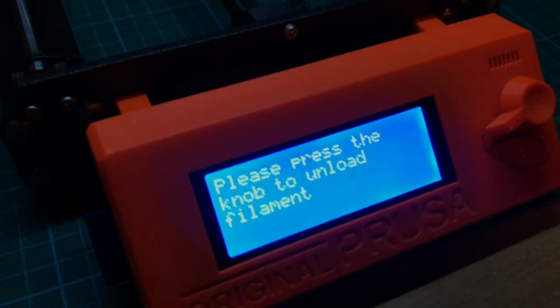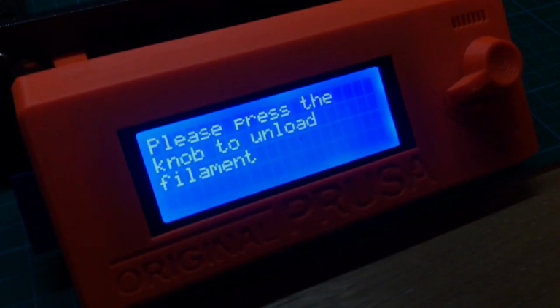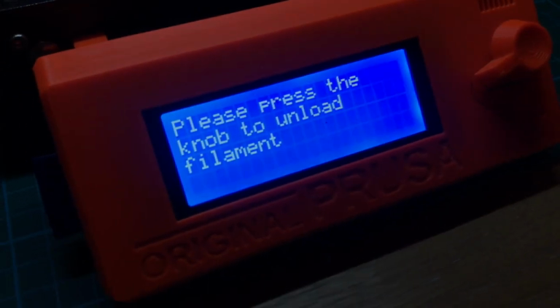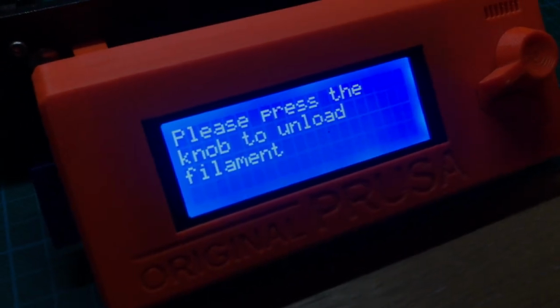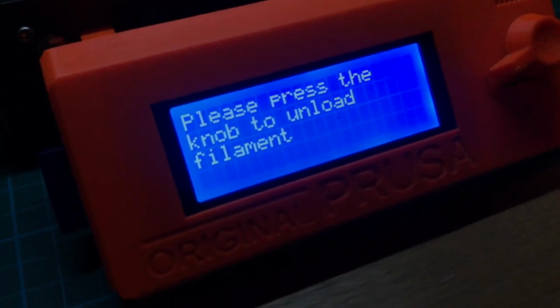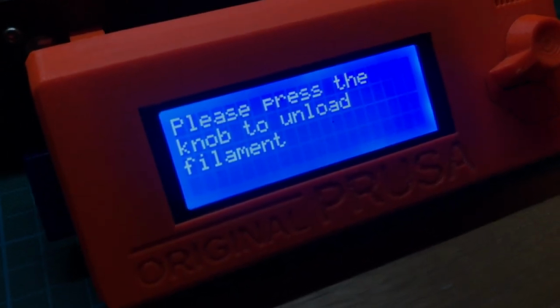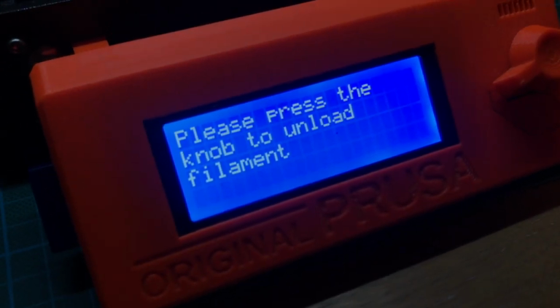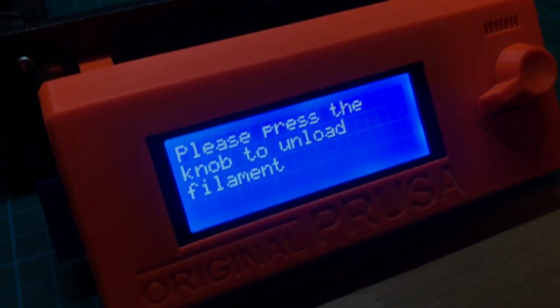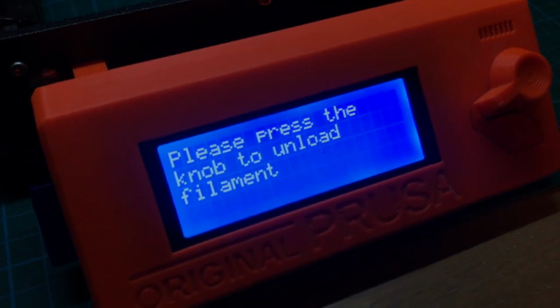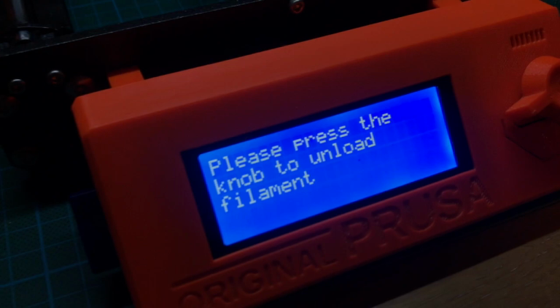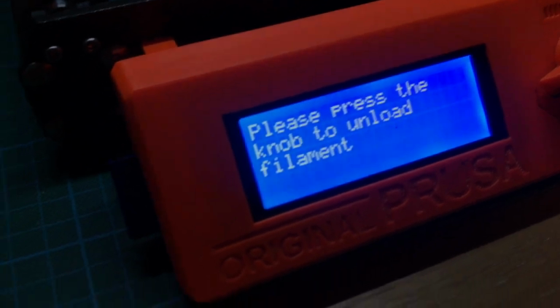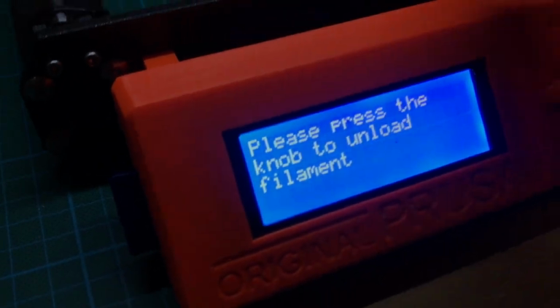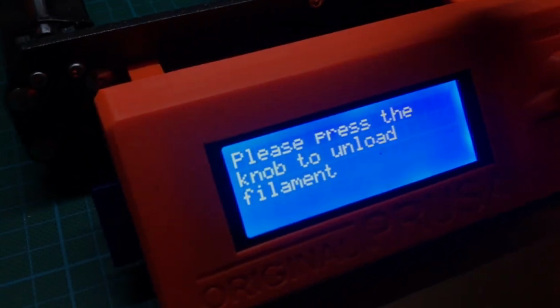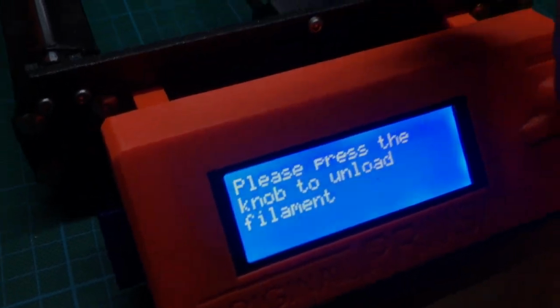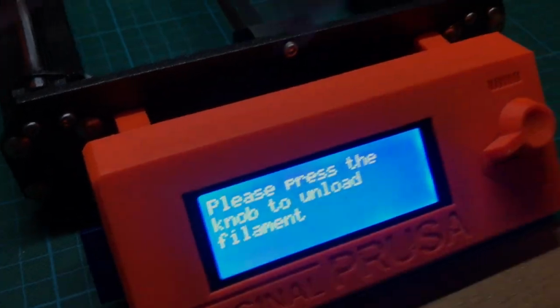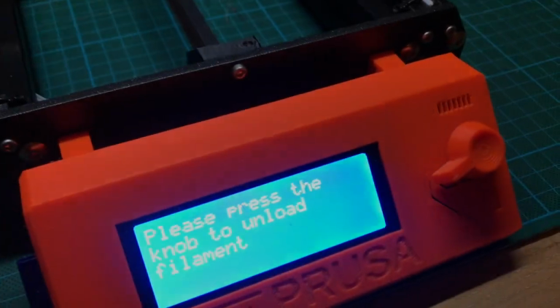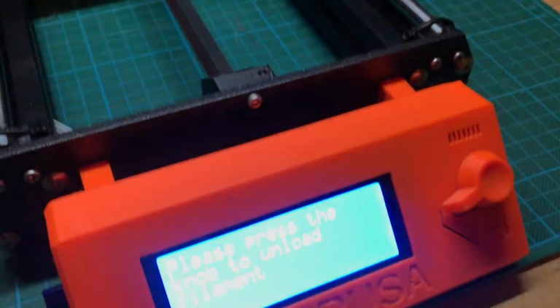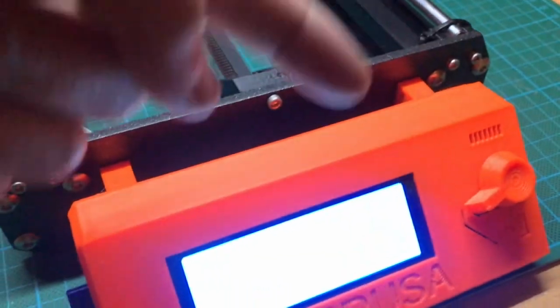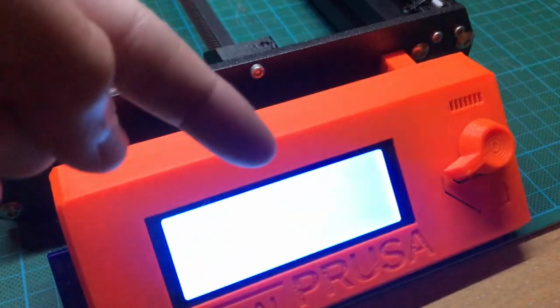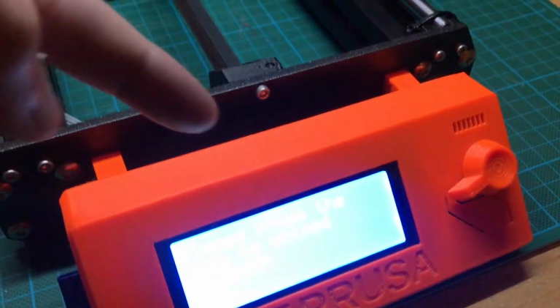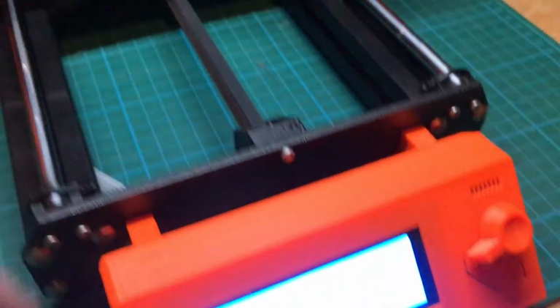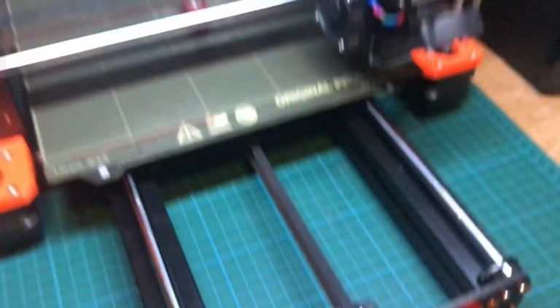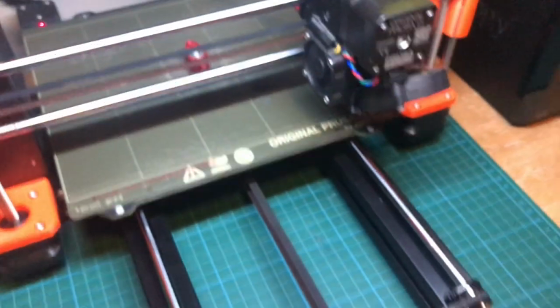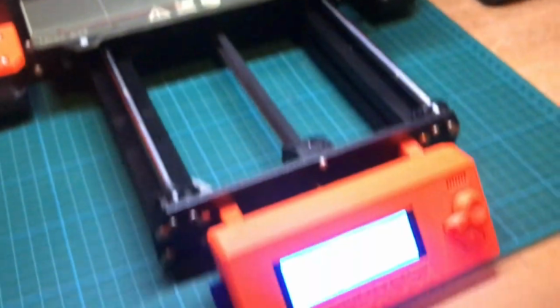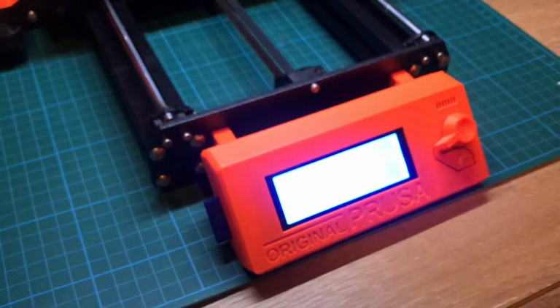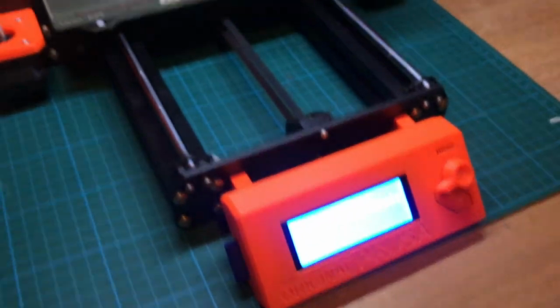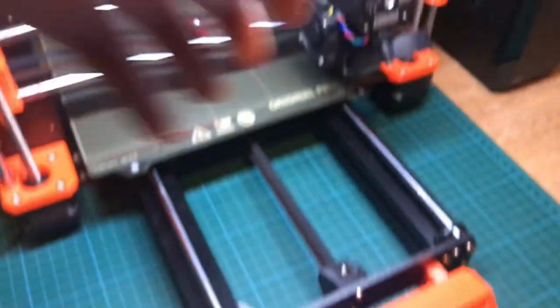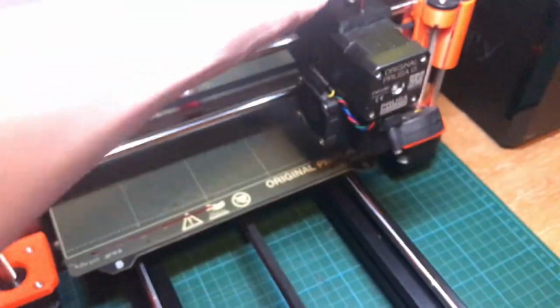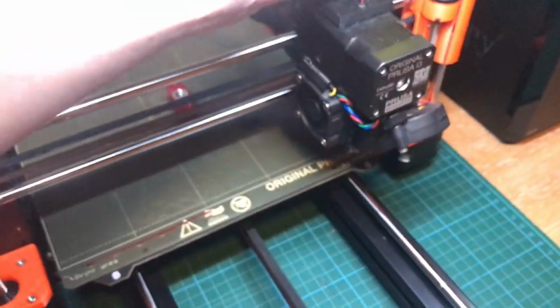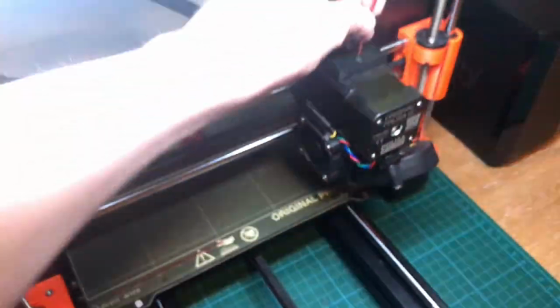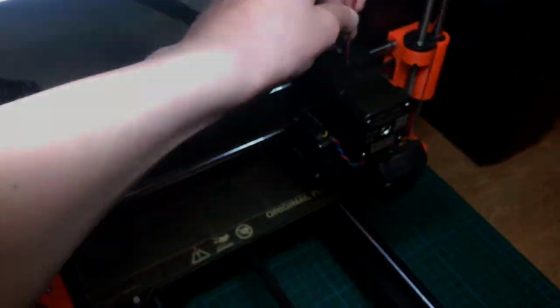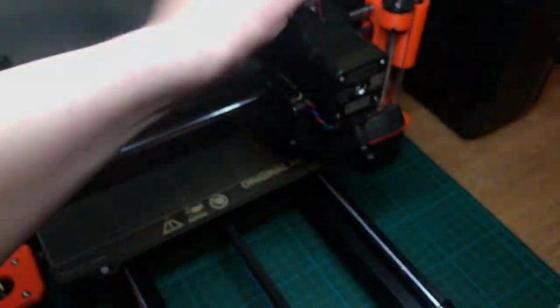So now the printer asks to press the knob to unload the filament, because the printer thinks we are going to change colors. But we don't, so I'm just going to continue.